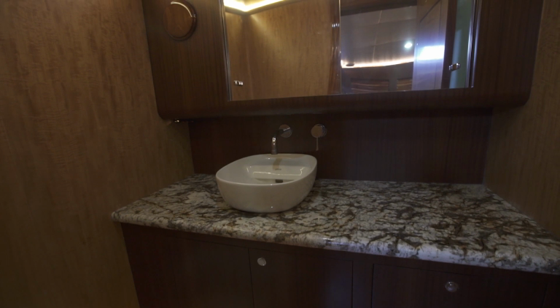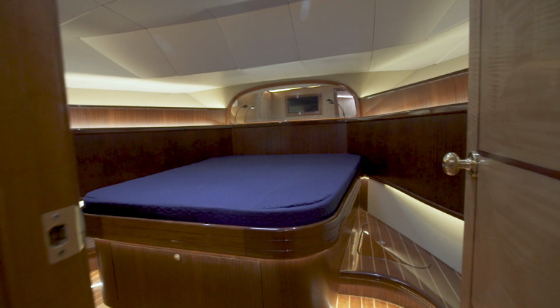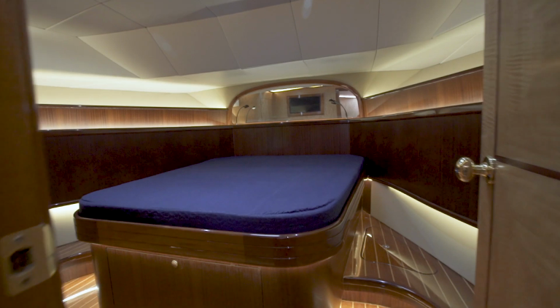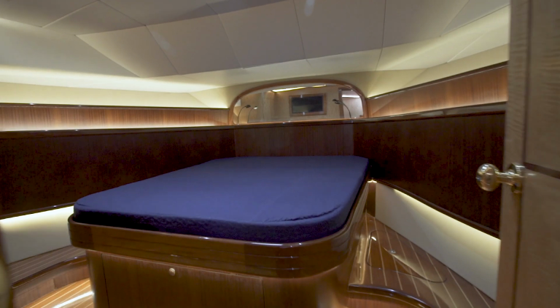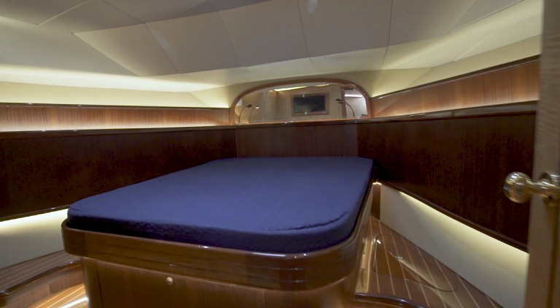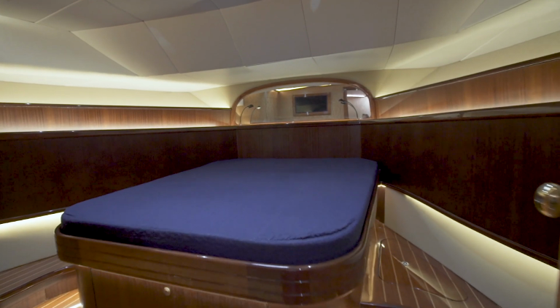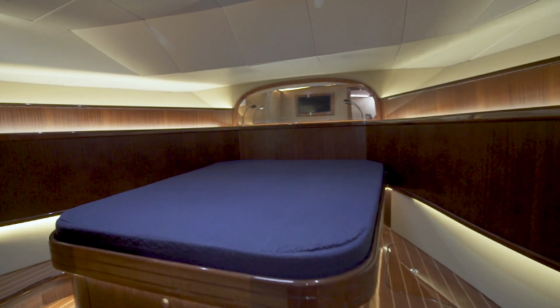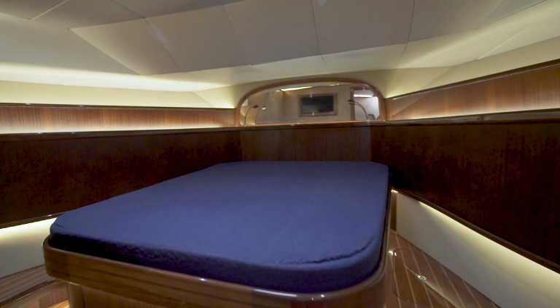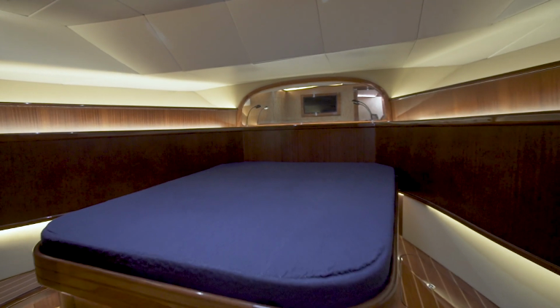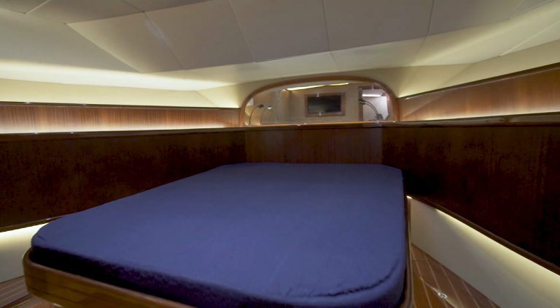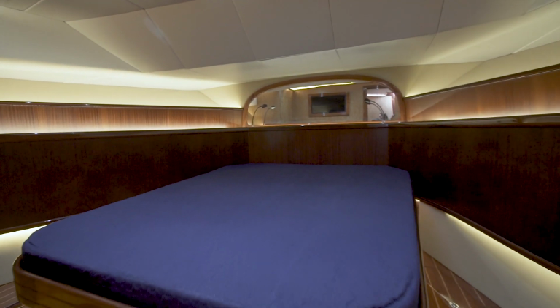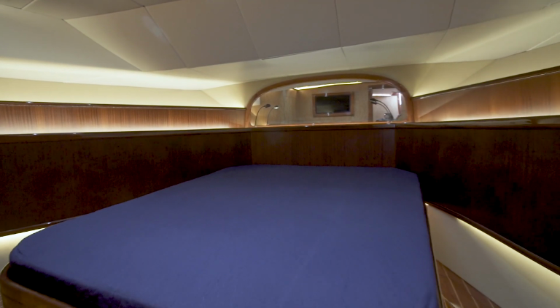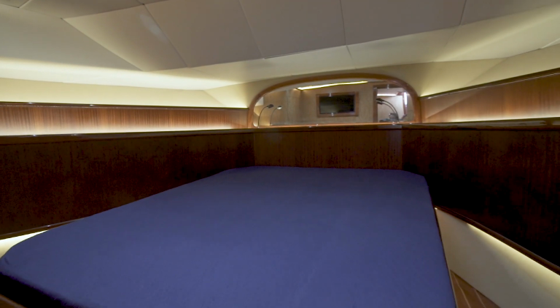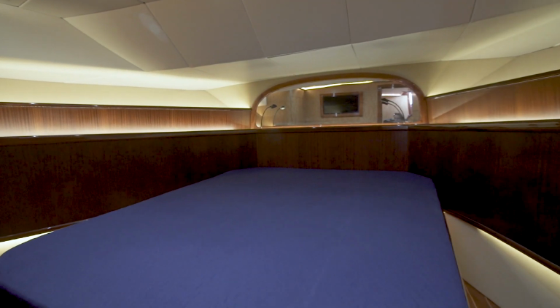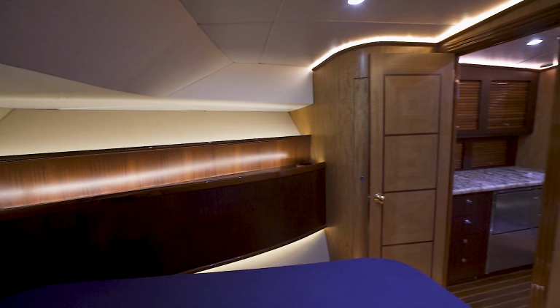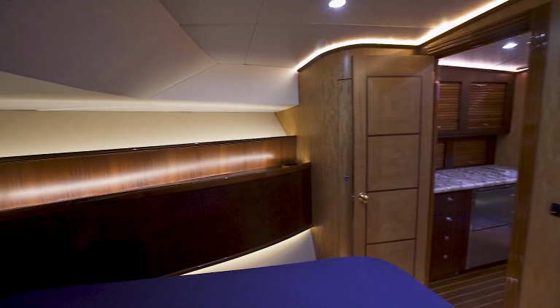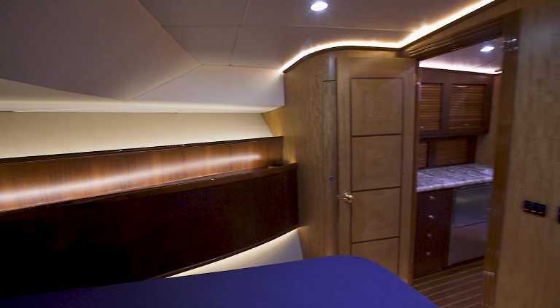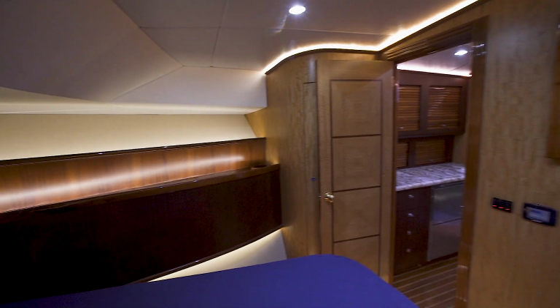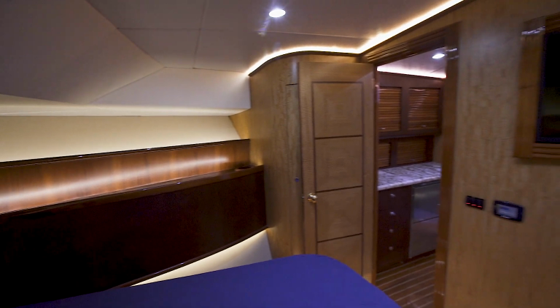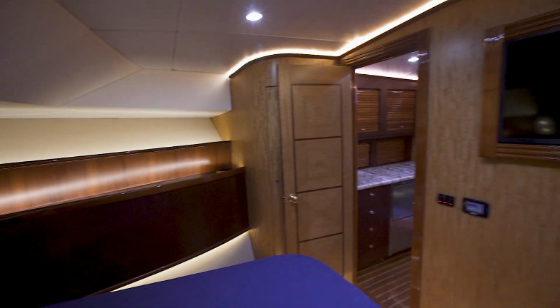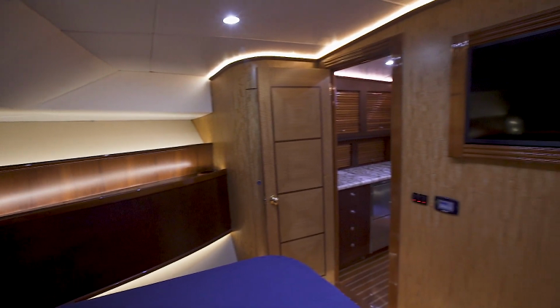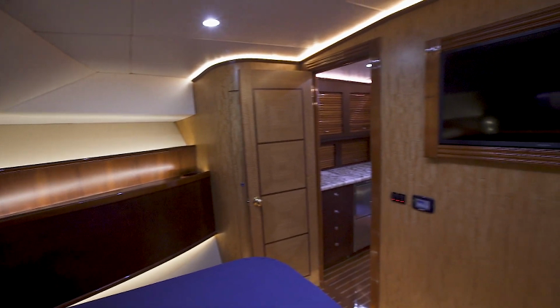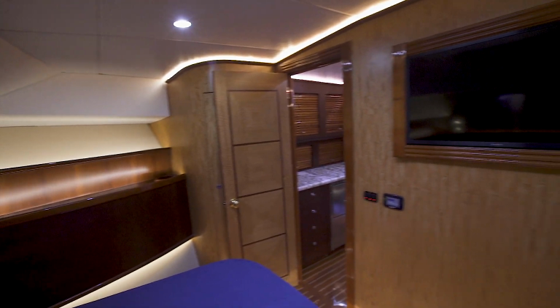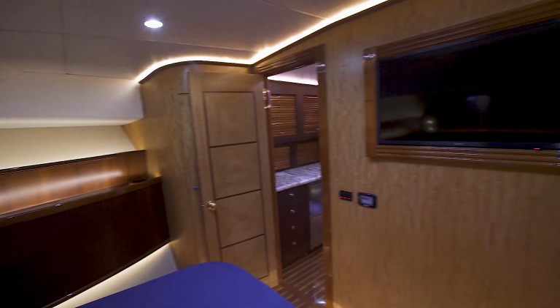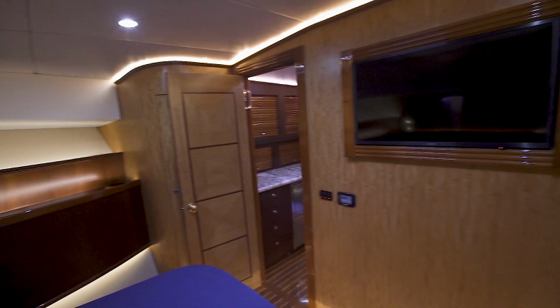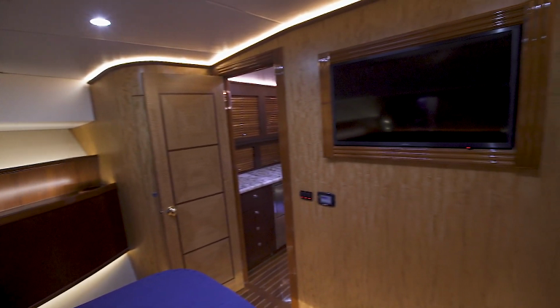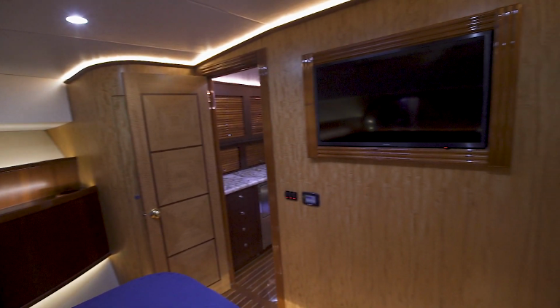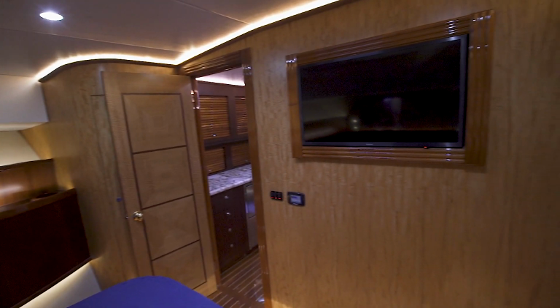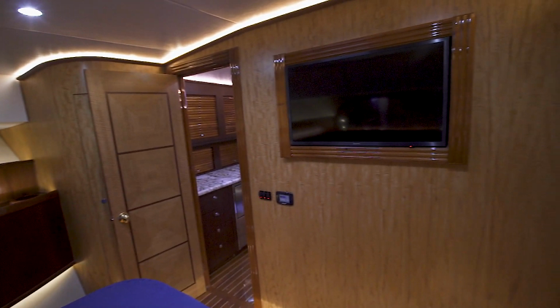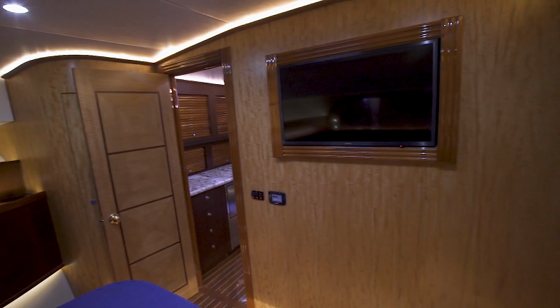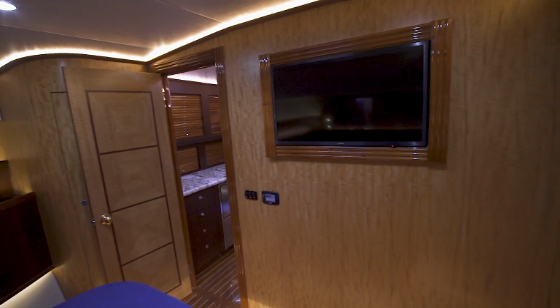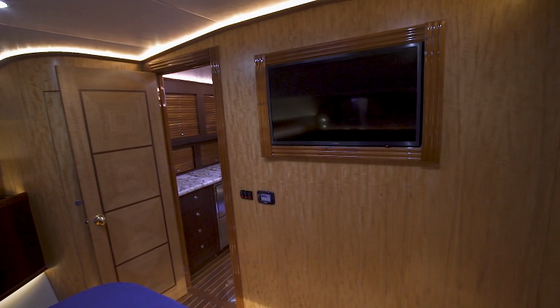As you walk forward into the master, it is equipped with a large queen bed, twin hanging lockers that are cedar-lined, a flat-screen TV, LED lighting, and so much more.